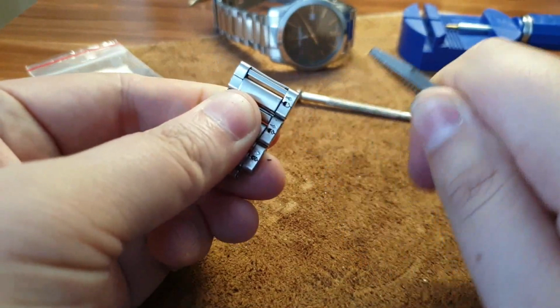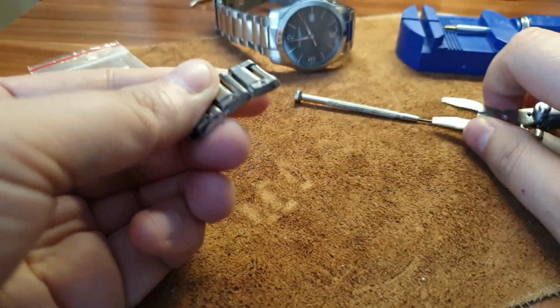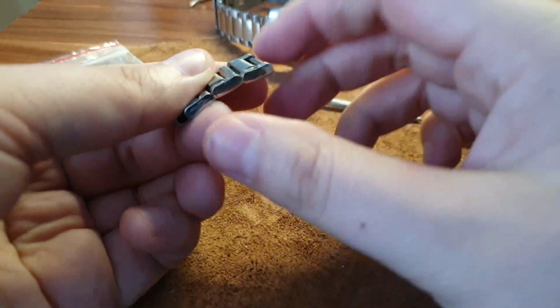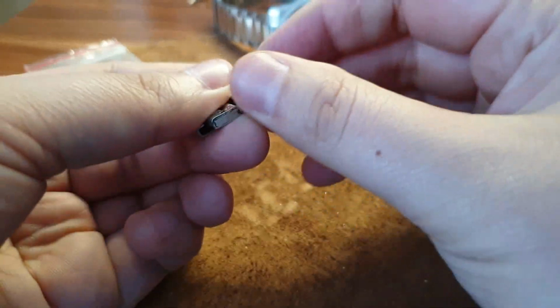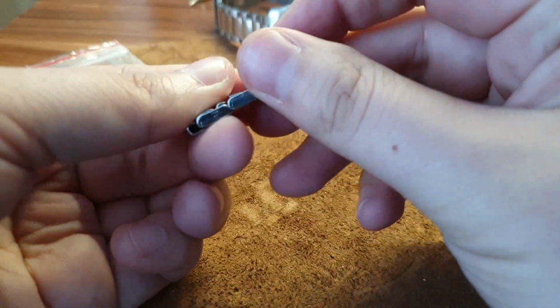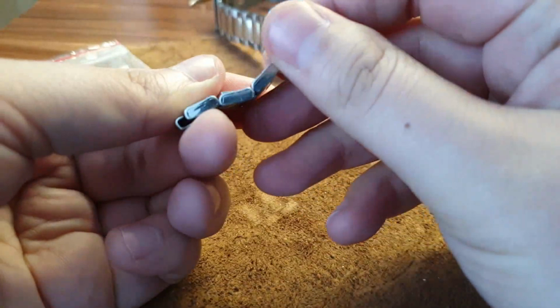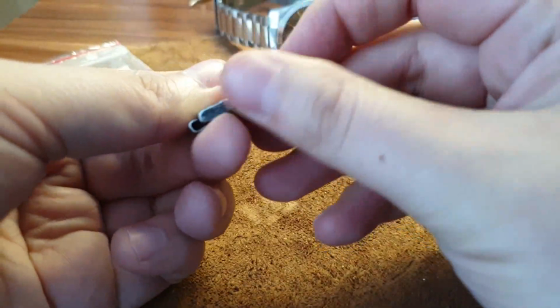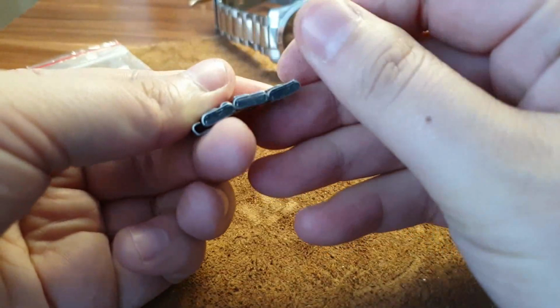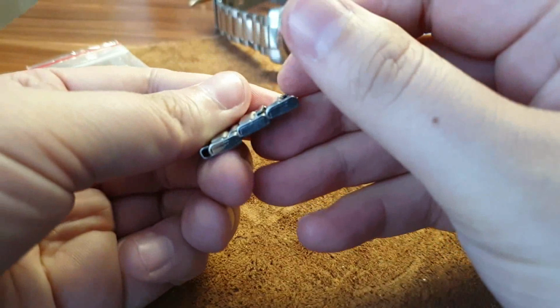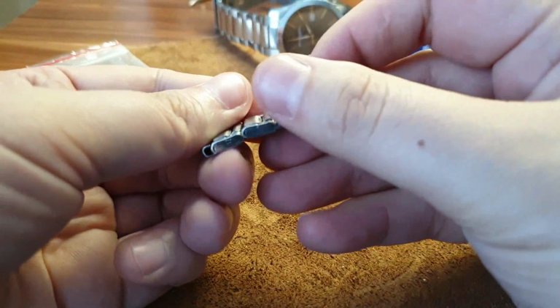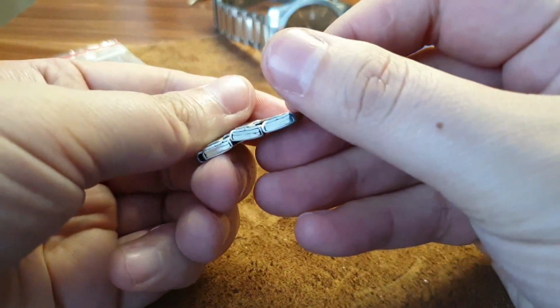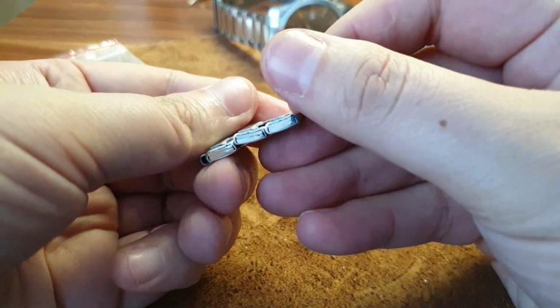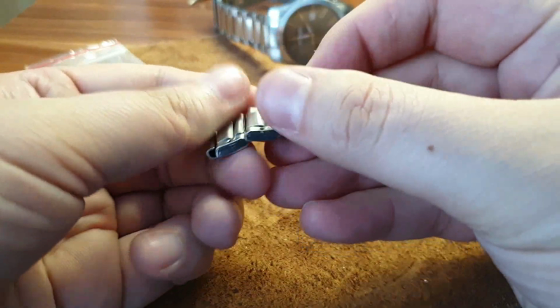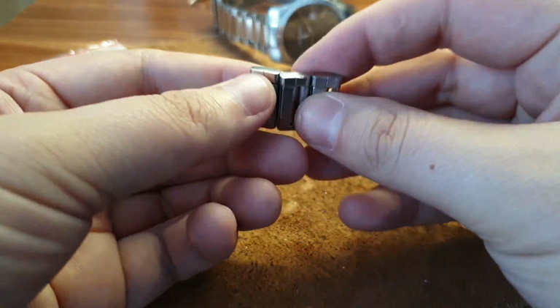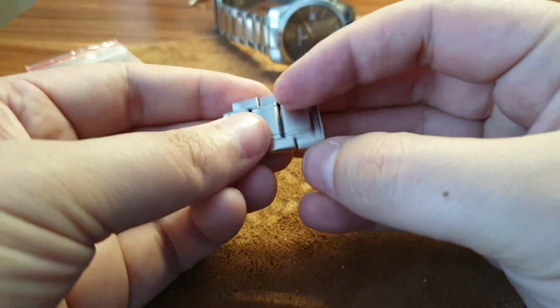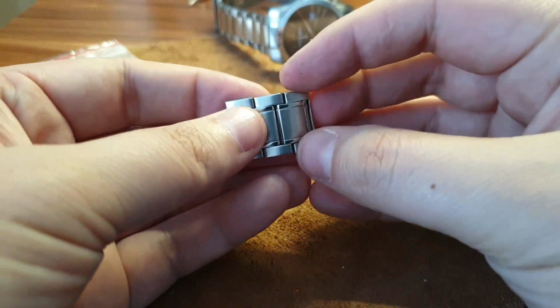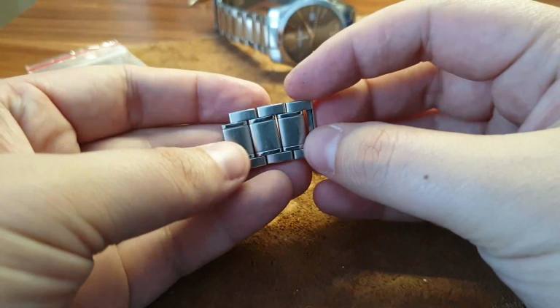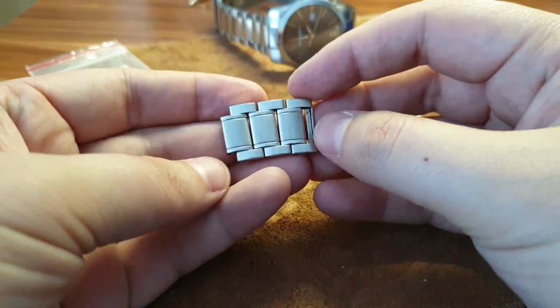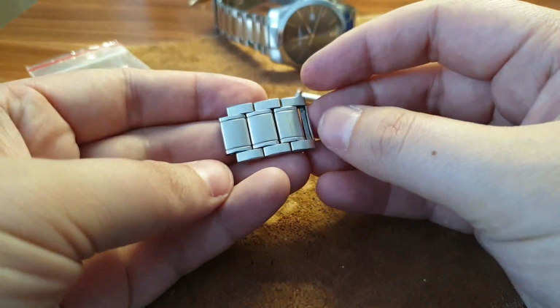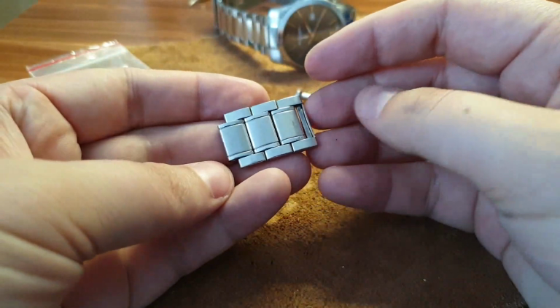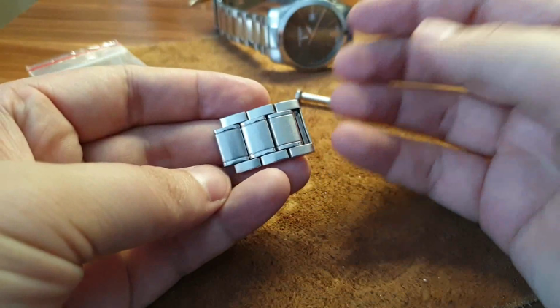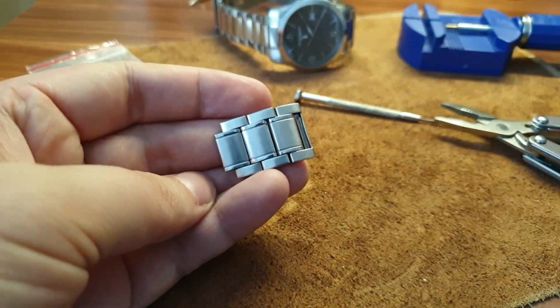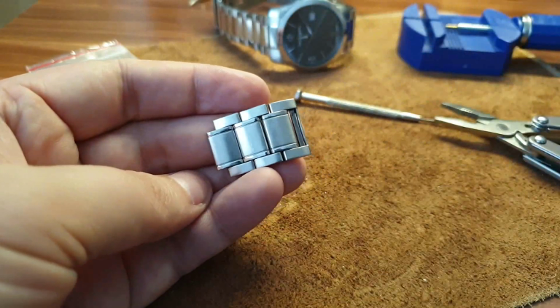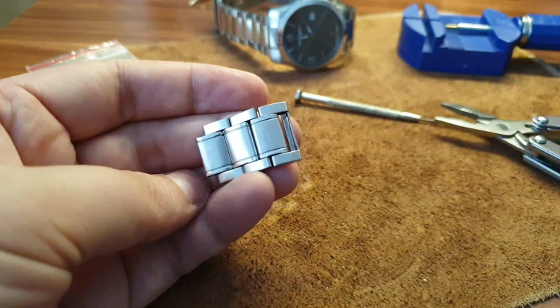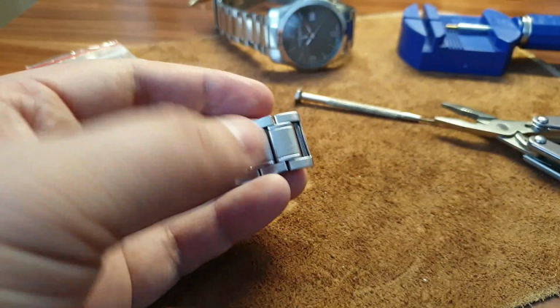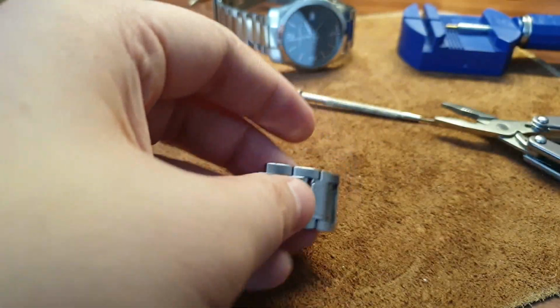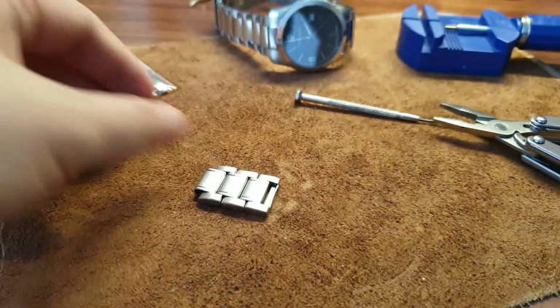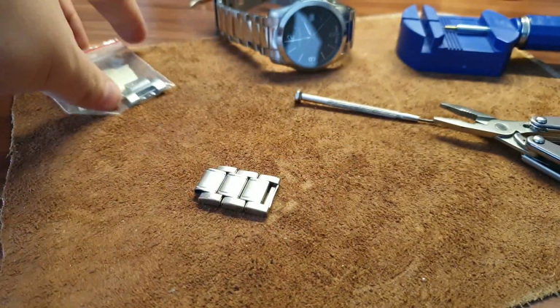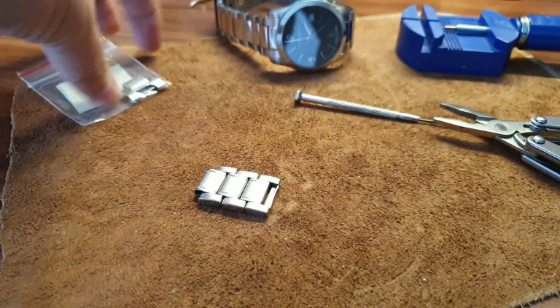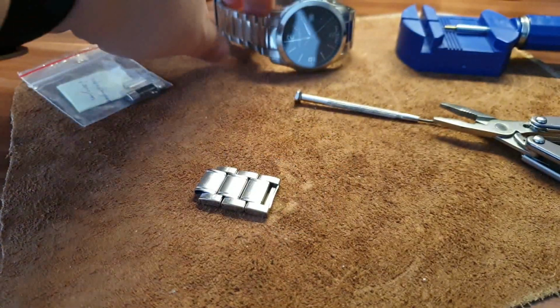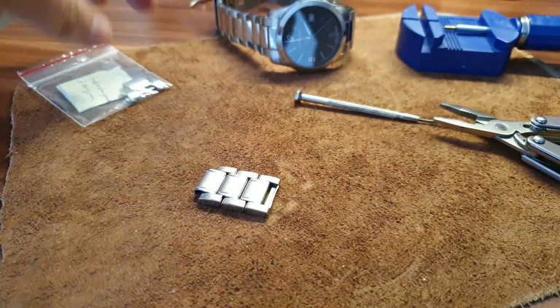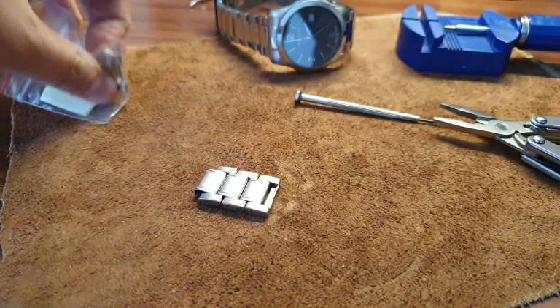Press until it's nice and flat. This is common with cheaper watch bands, but it's good to know. That's it — thank you for watching.